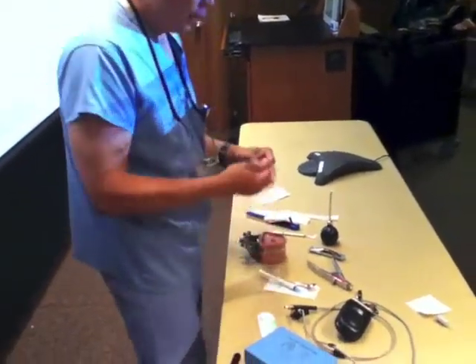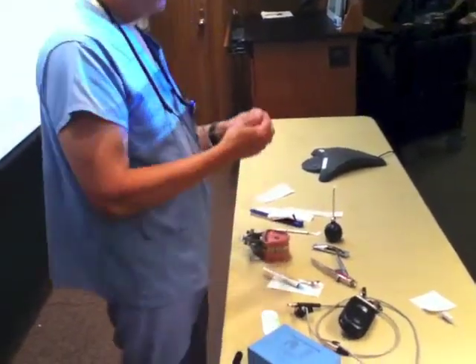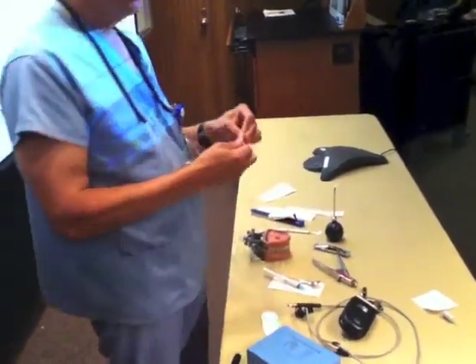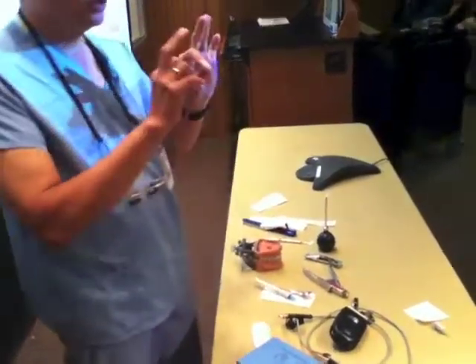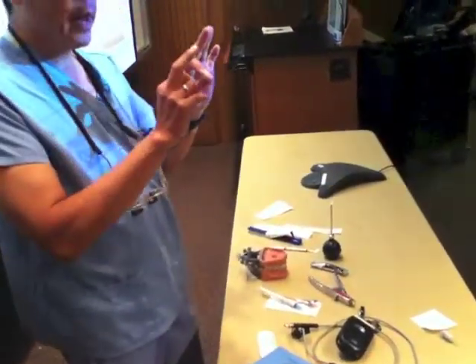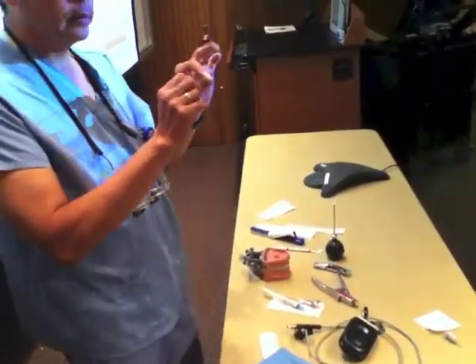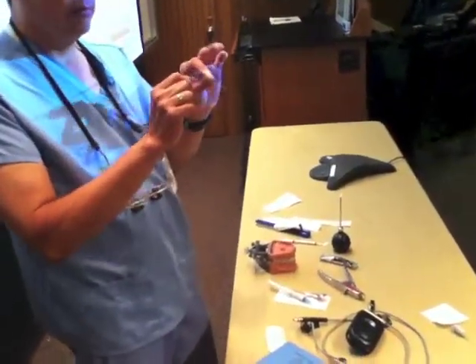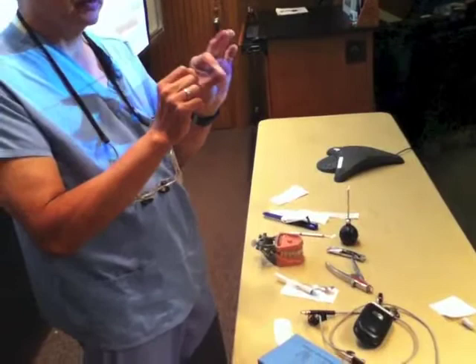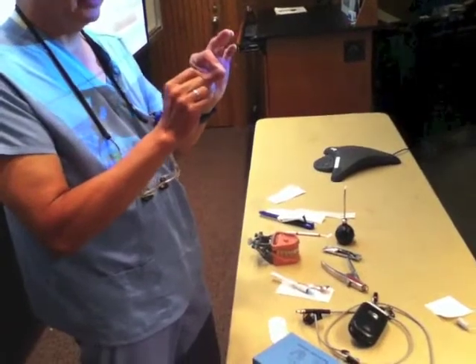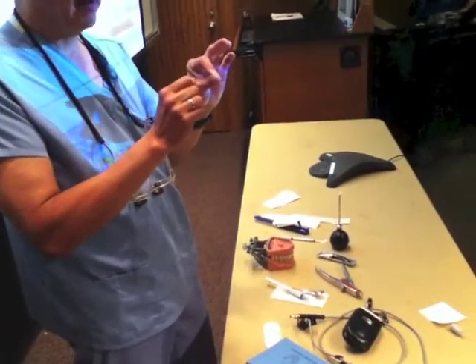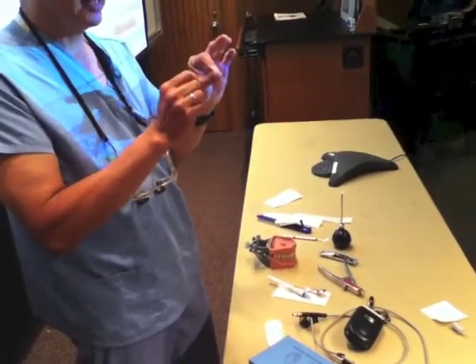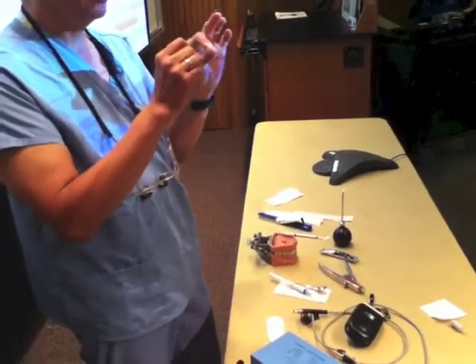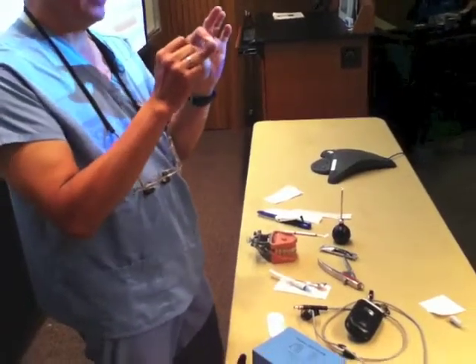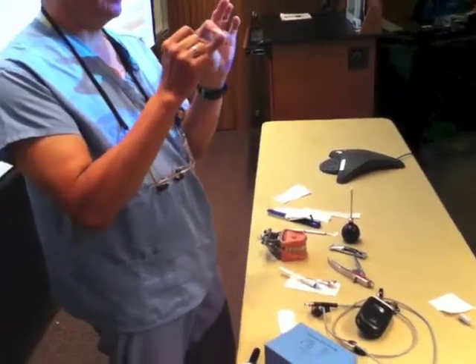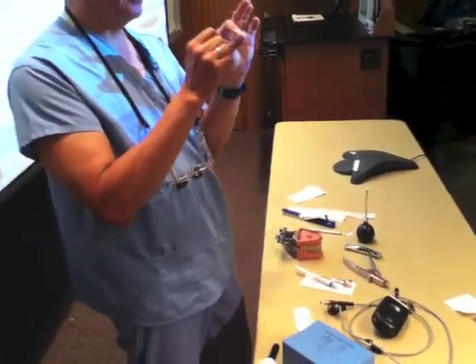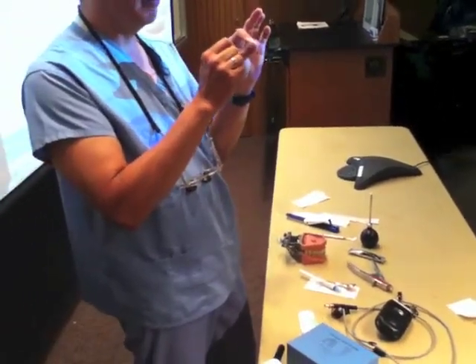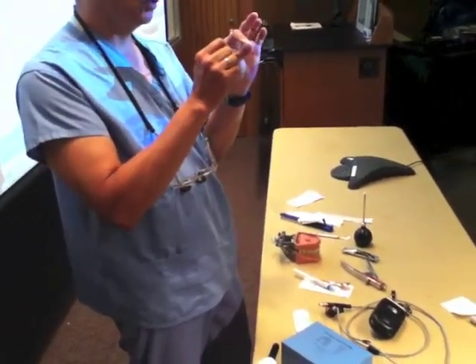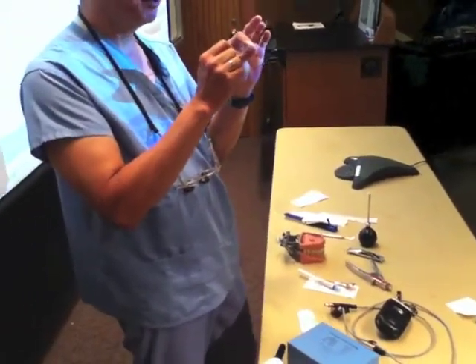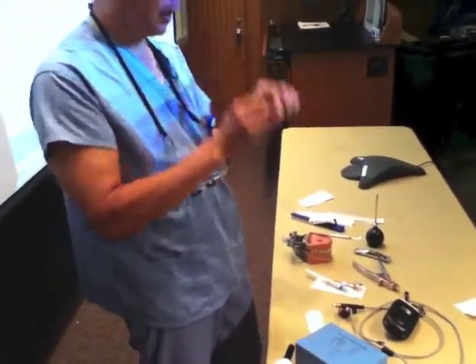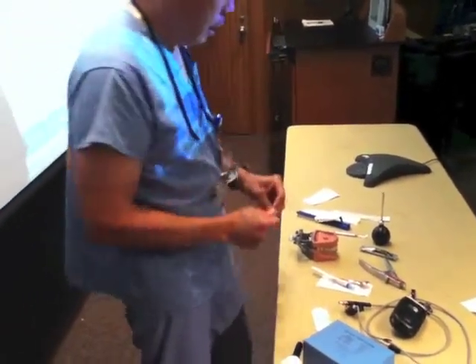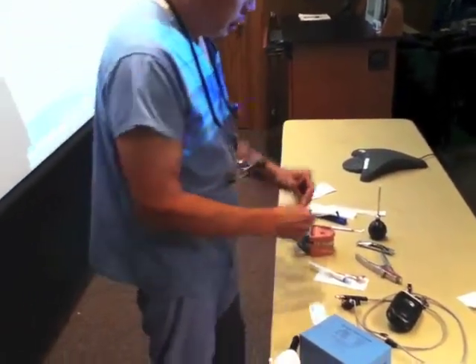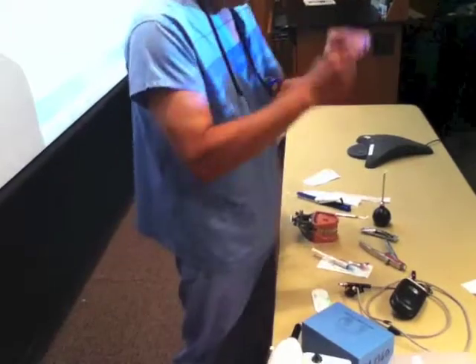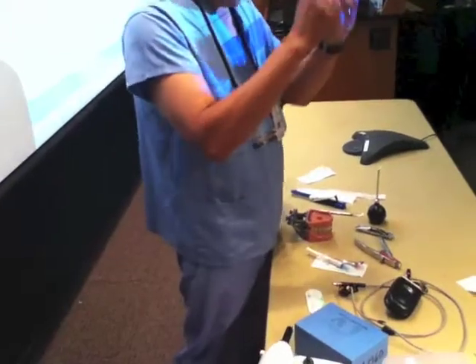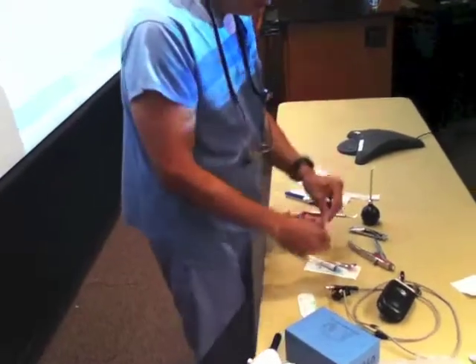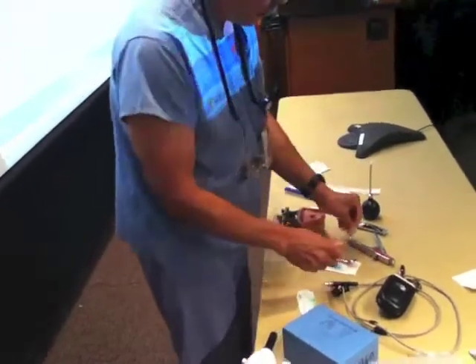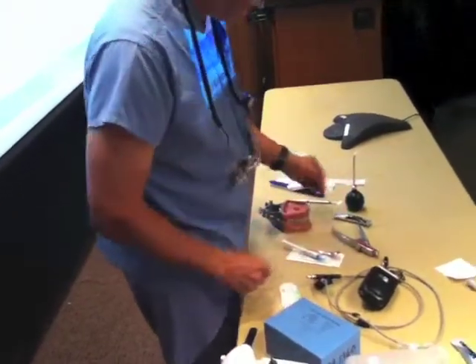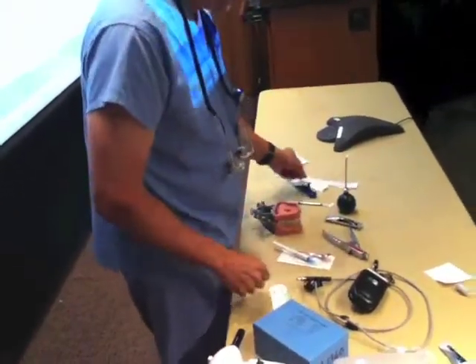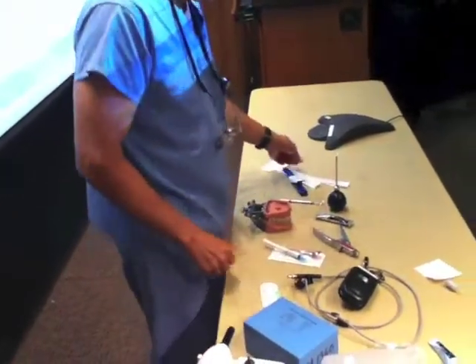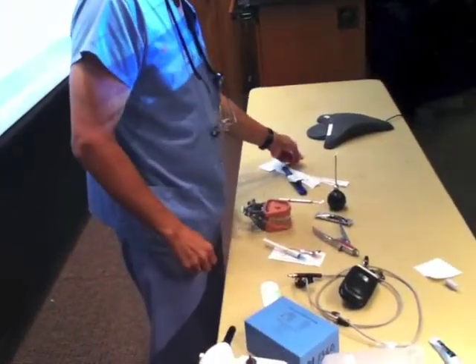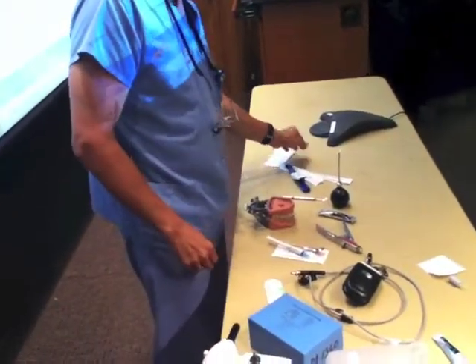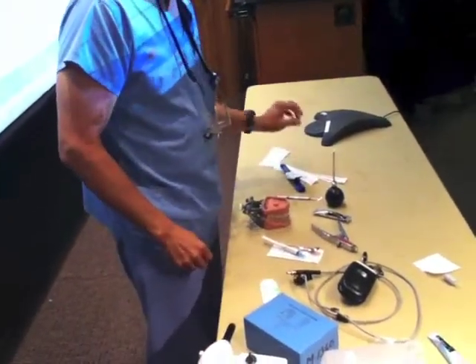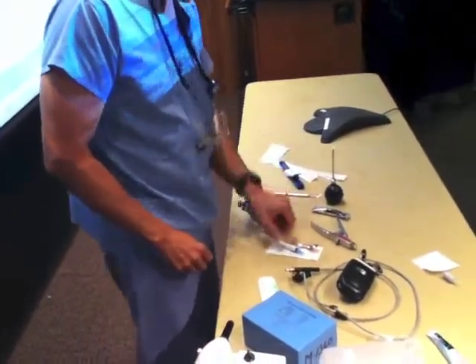This is where we do need two hands, because somebody's going to have to stabilize one end of the suture. So we've got the suture — we know where it is, we've got it laid off to the side.